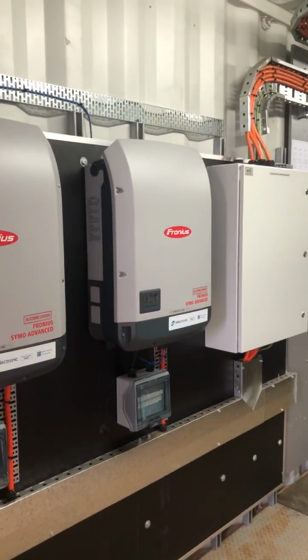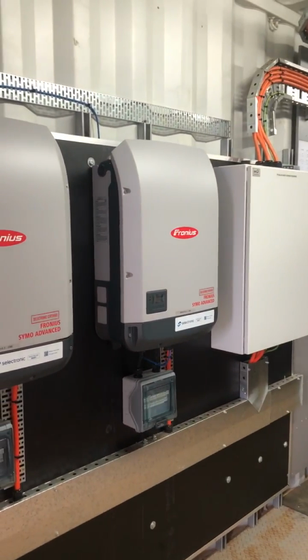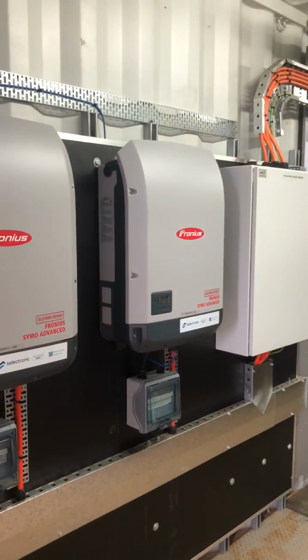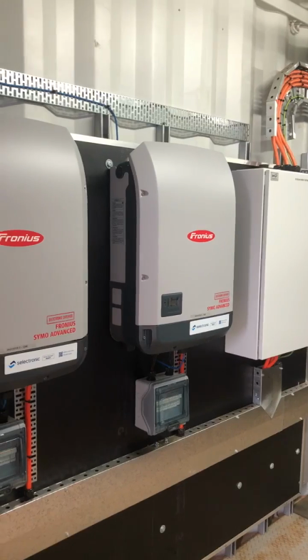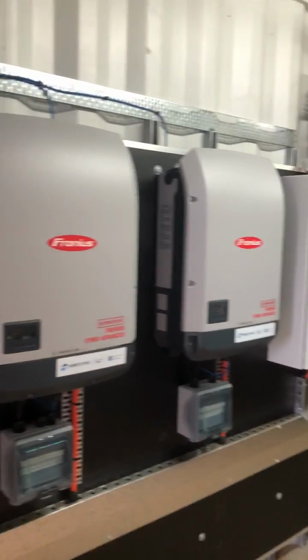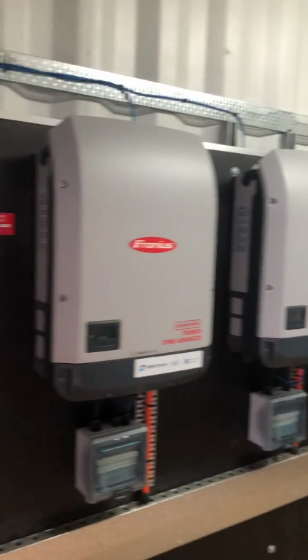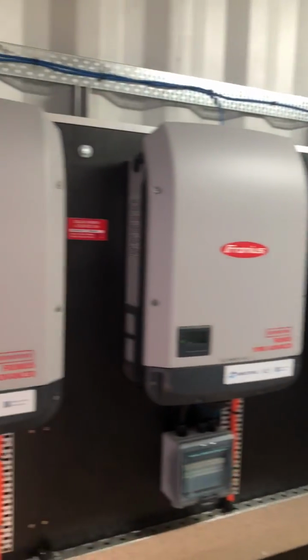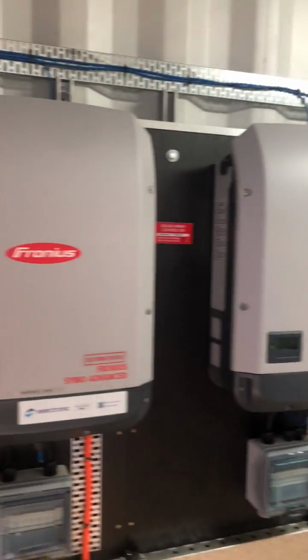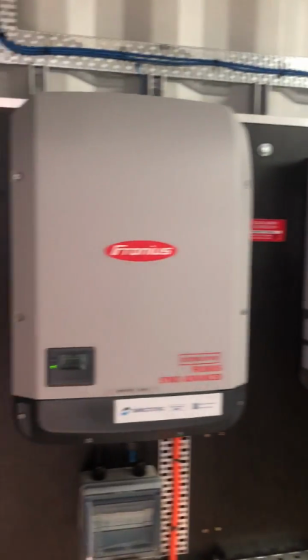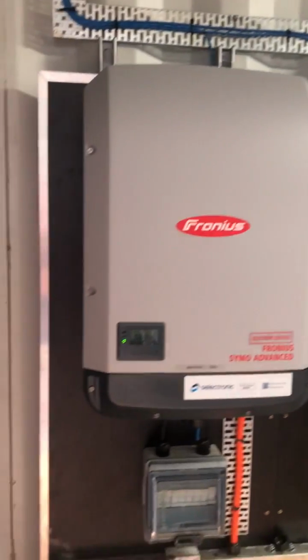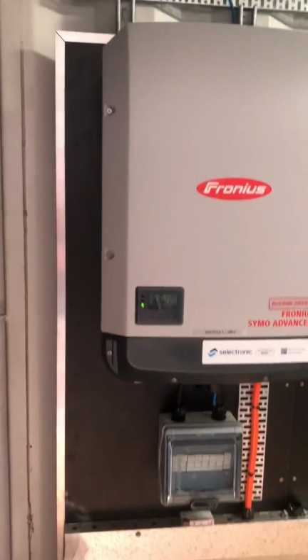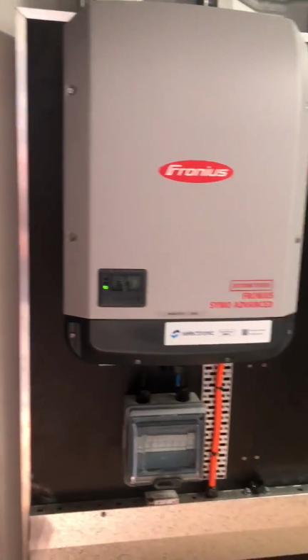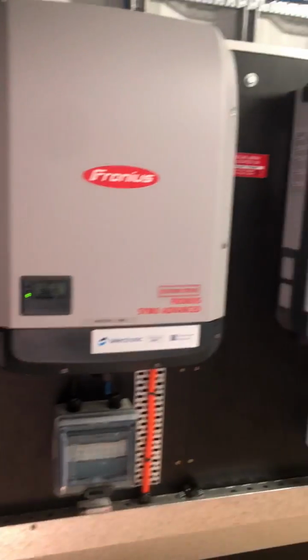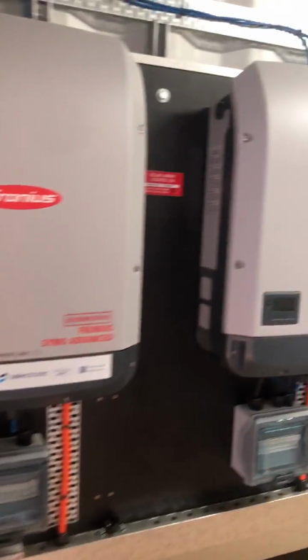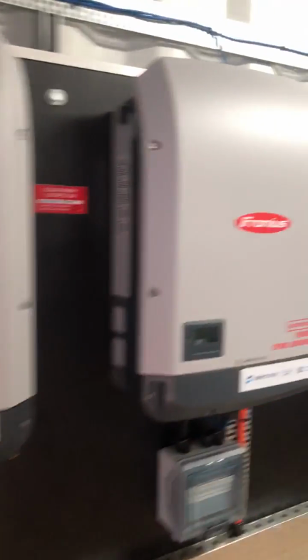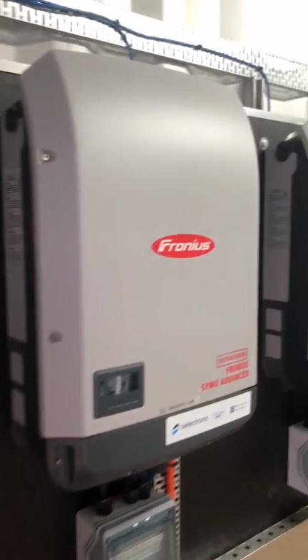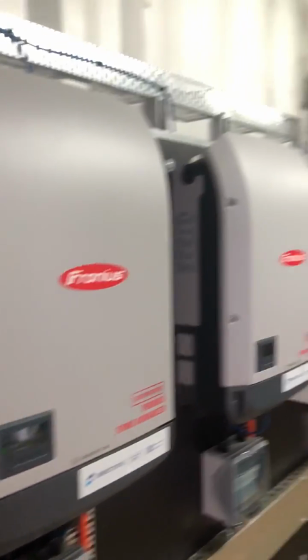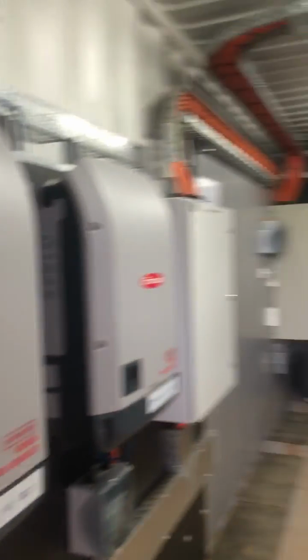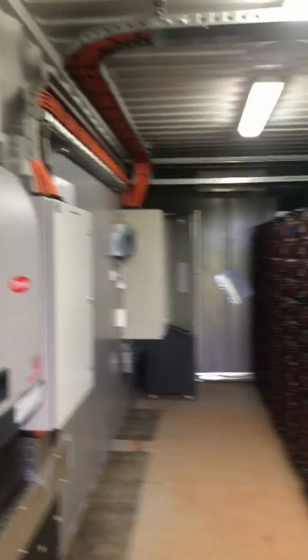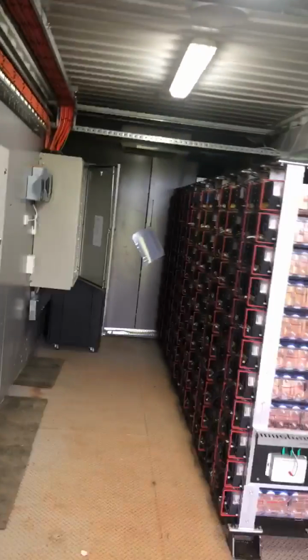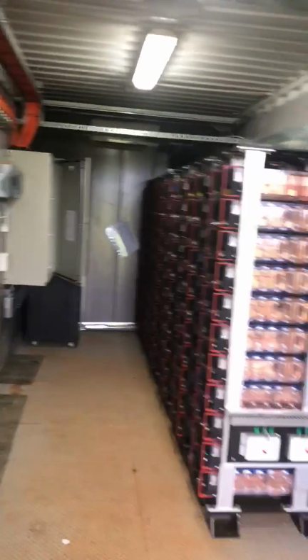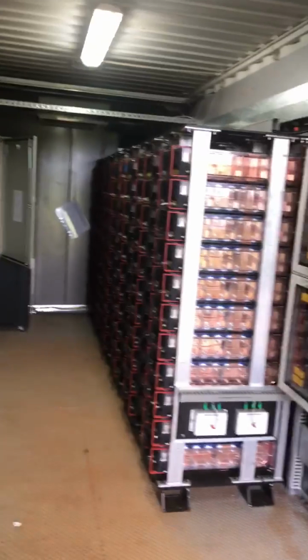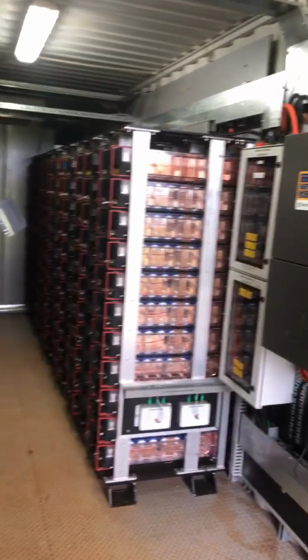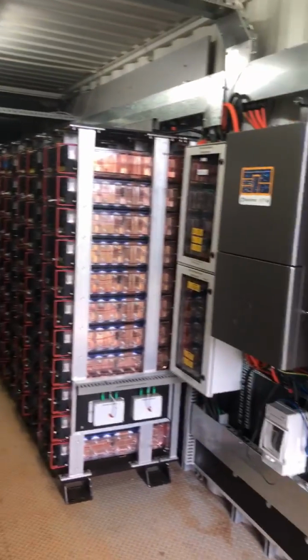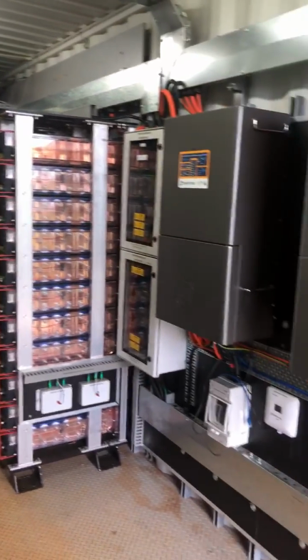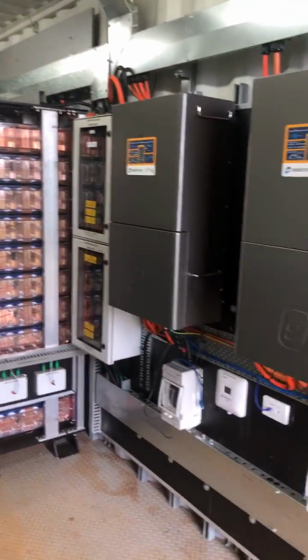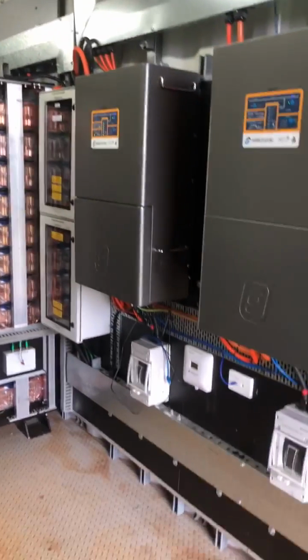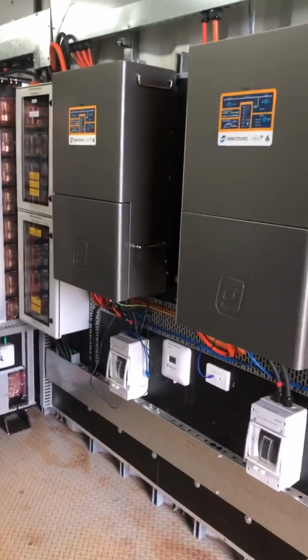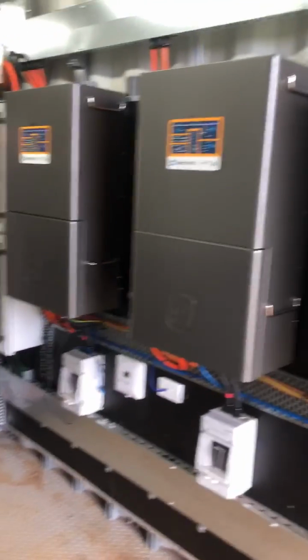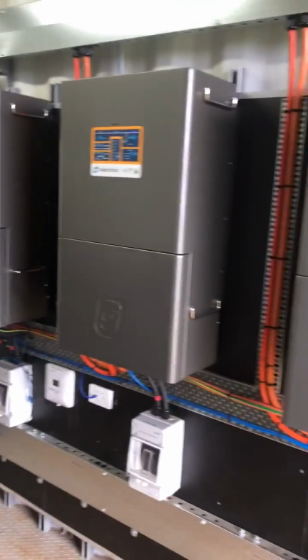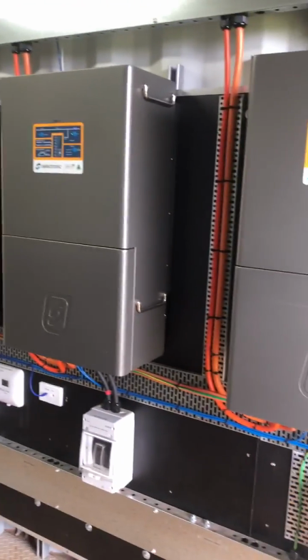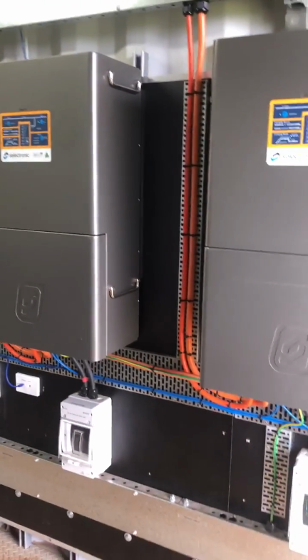Outside here we have 70 kilowatts of solar — ground-mounted solar — which supports the renewable input into this microgrid container.